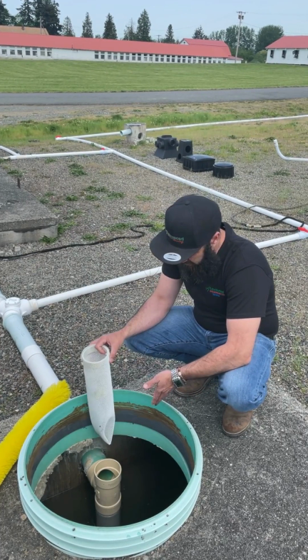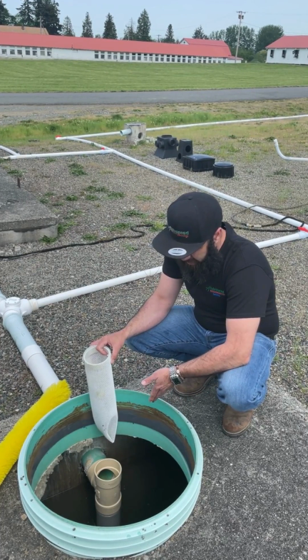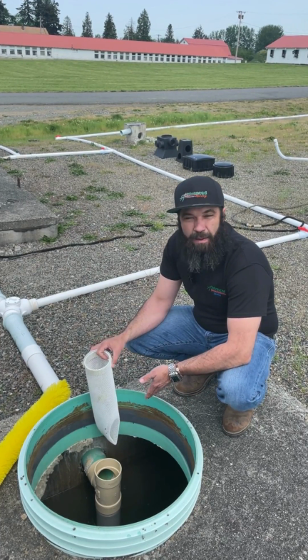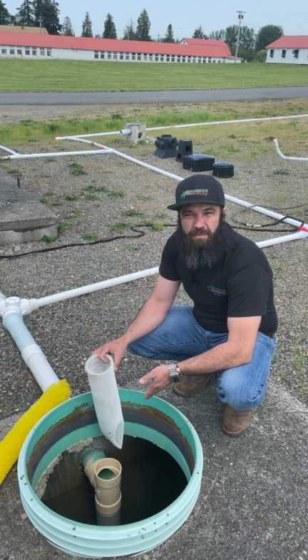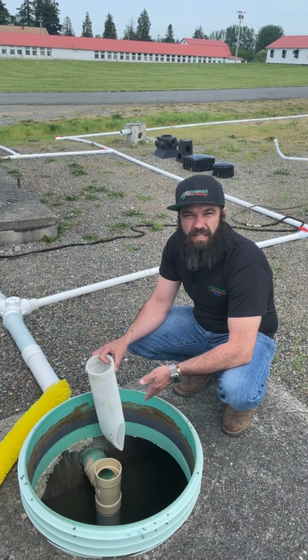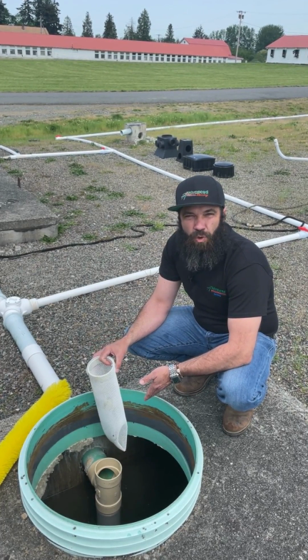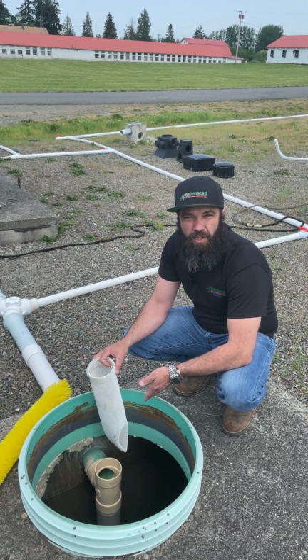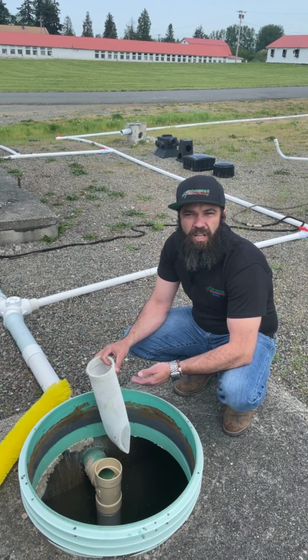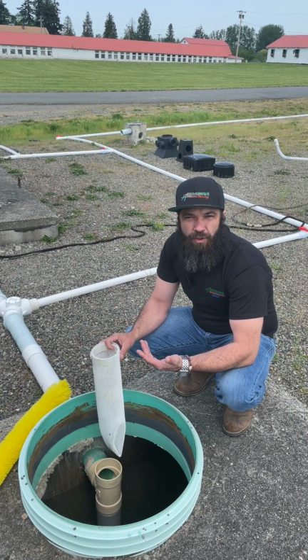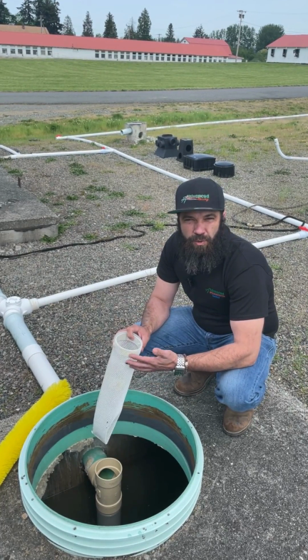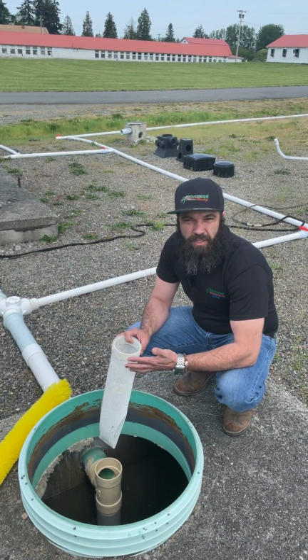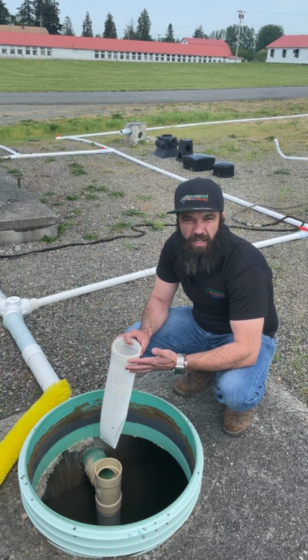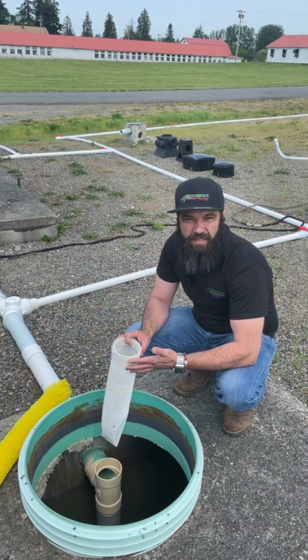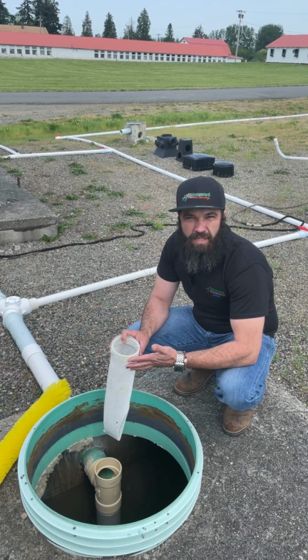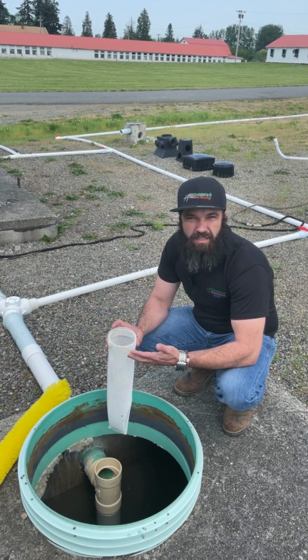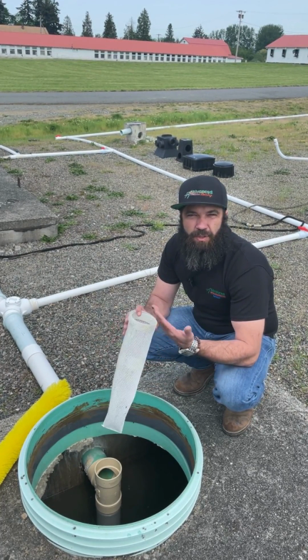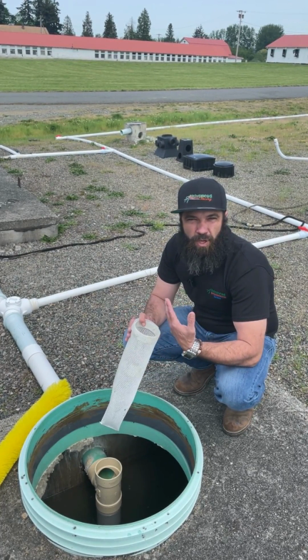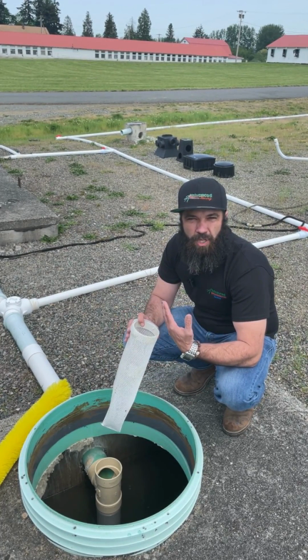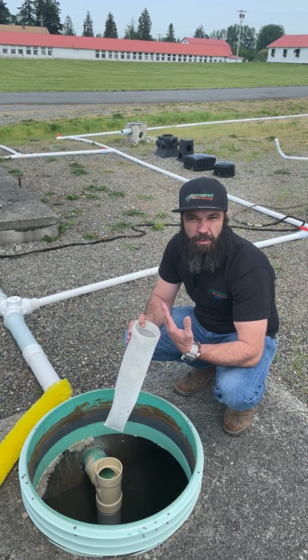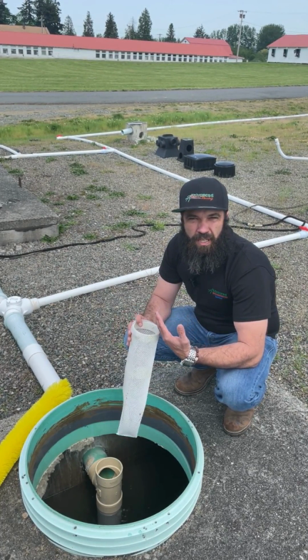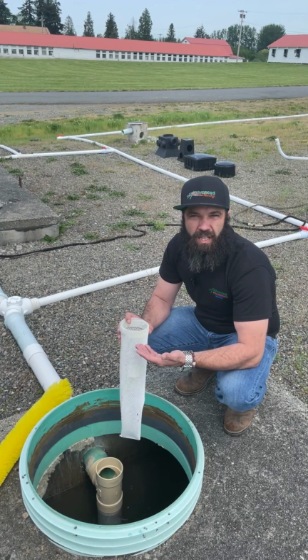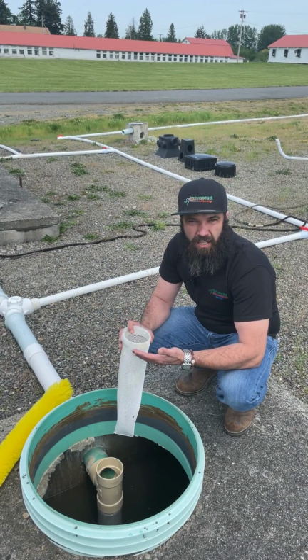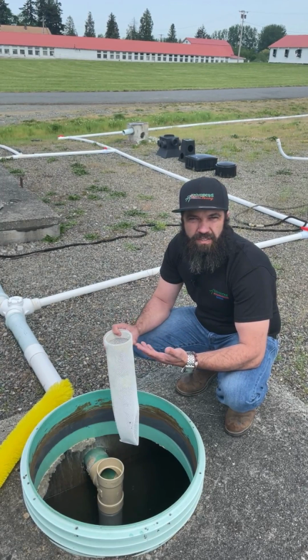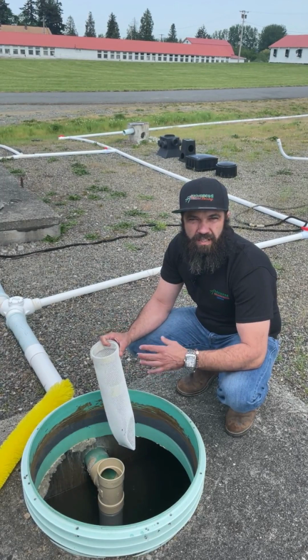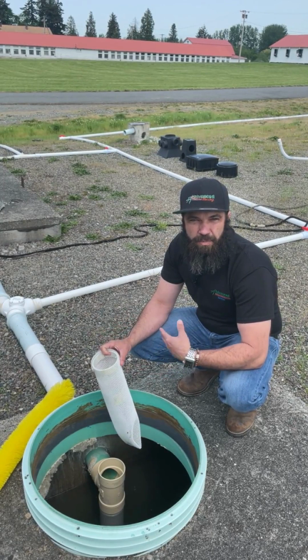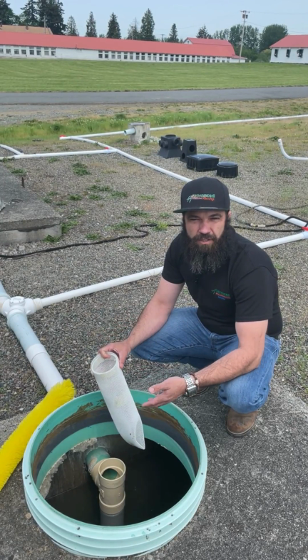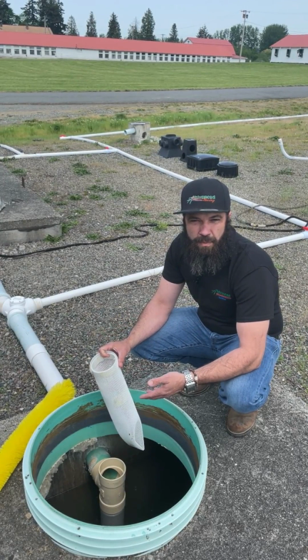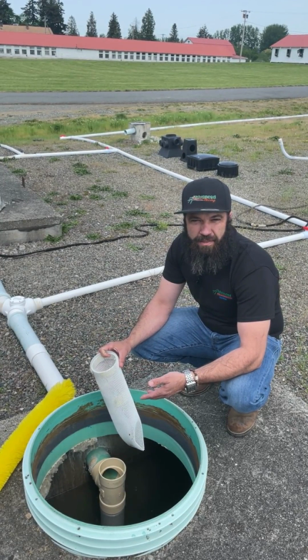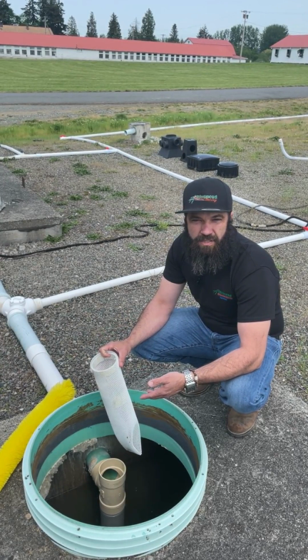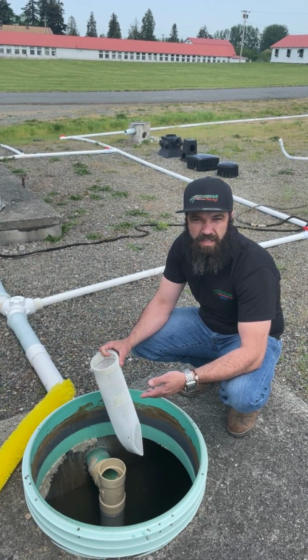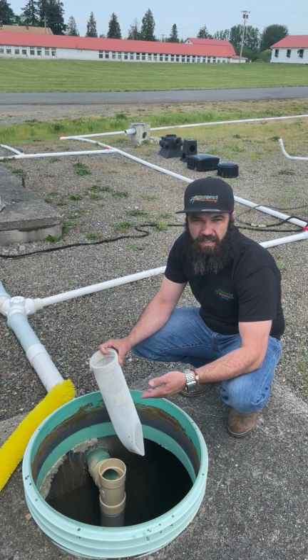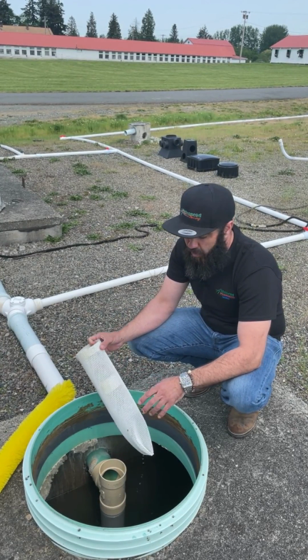This tank happens to be clean water. If you were doing this with a live septic system, you would want to wear PPE like gloves and things that protect you from the pathogens inside the liquid.